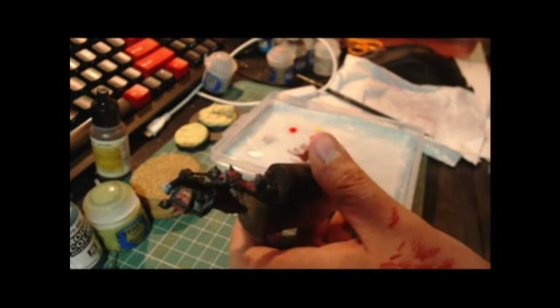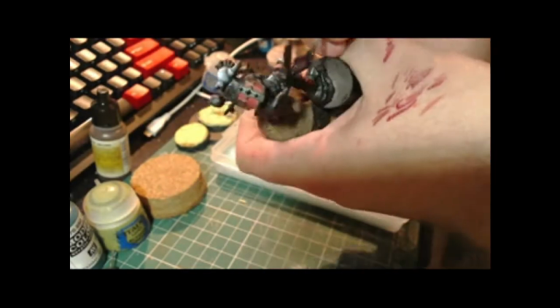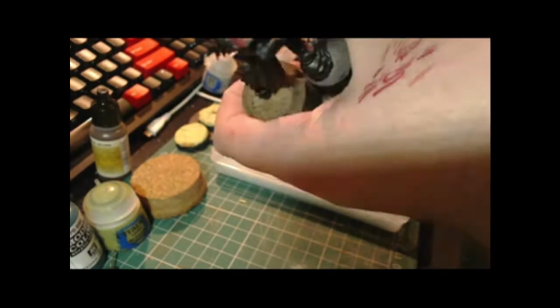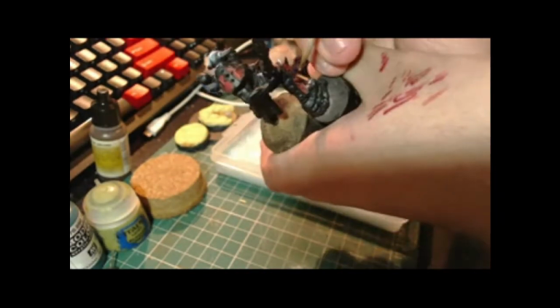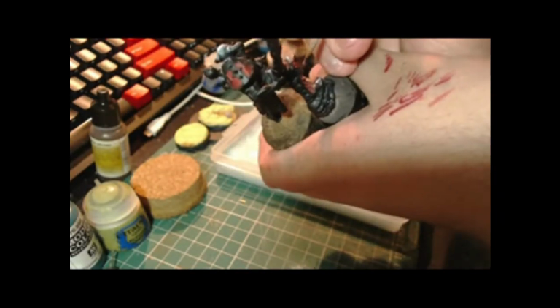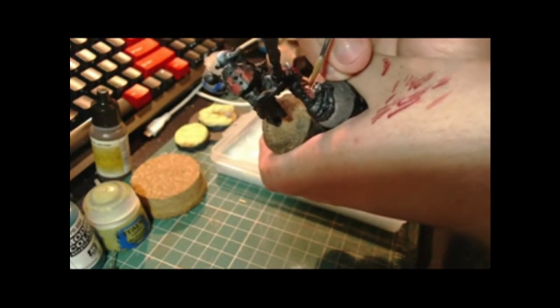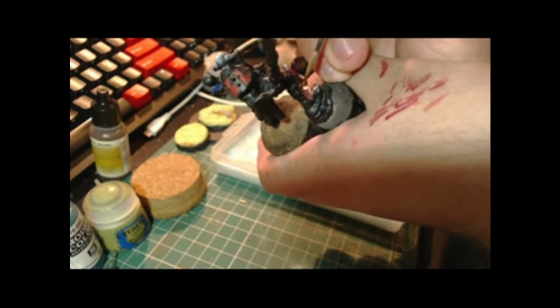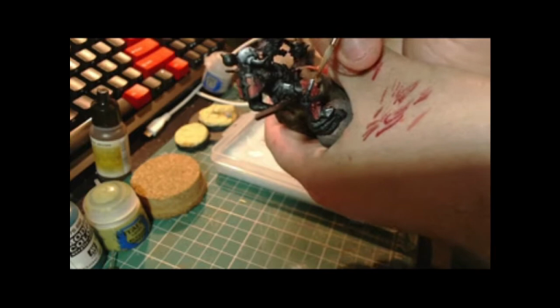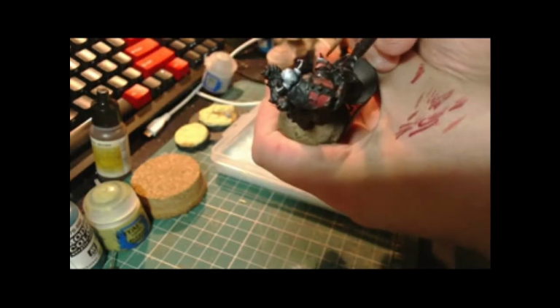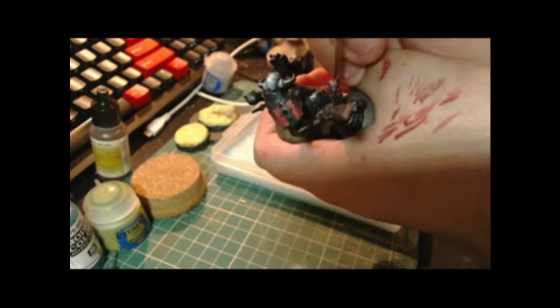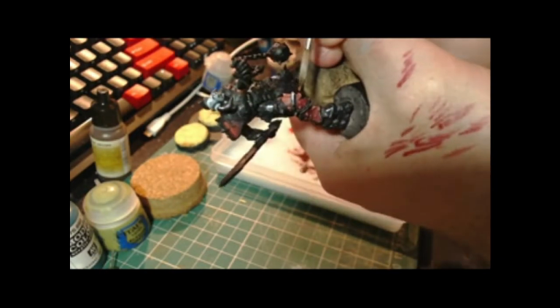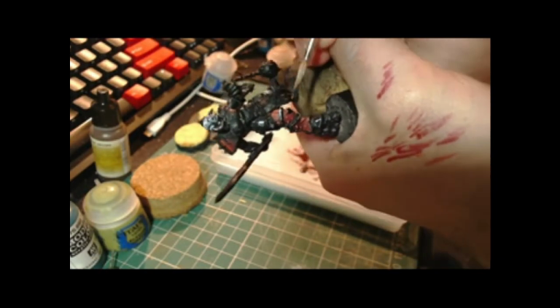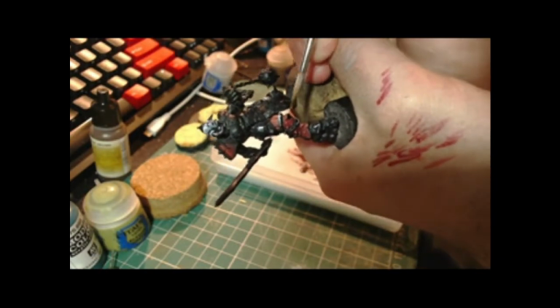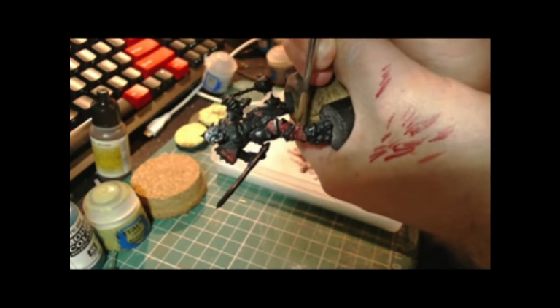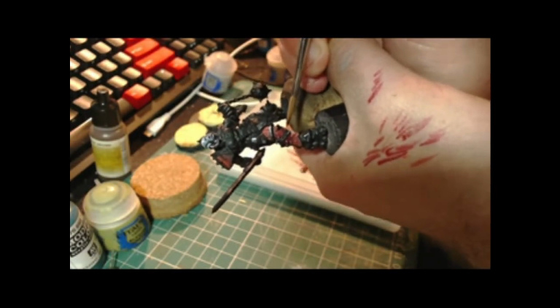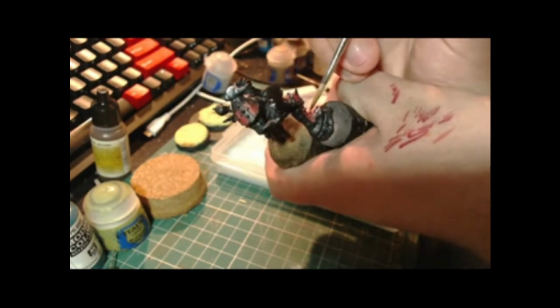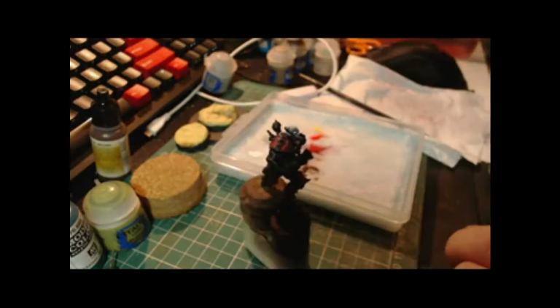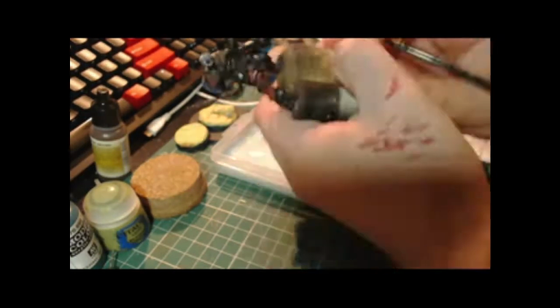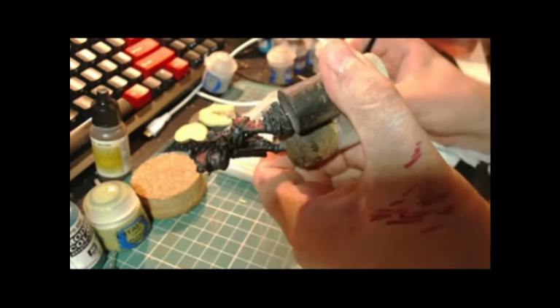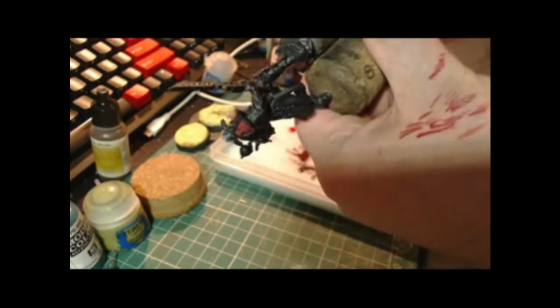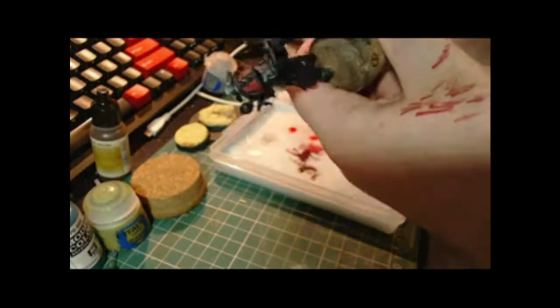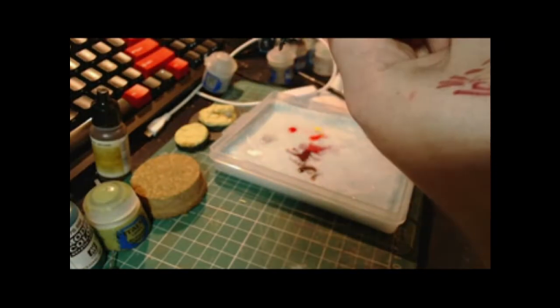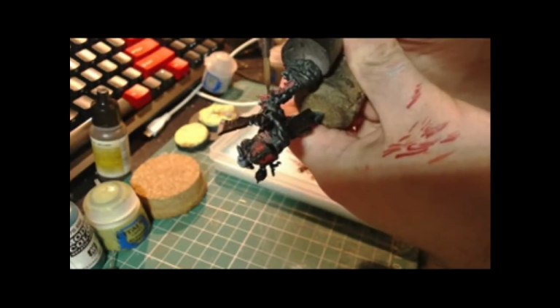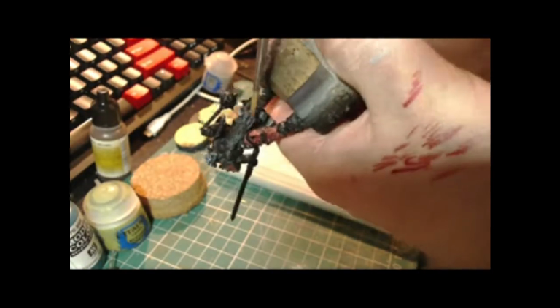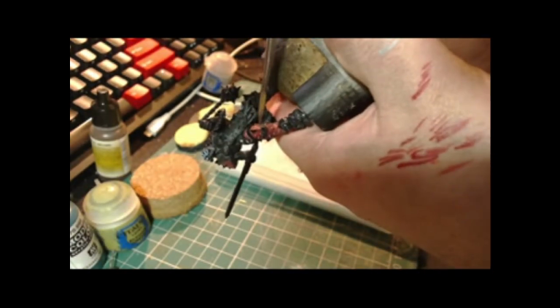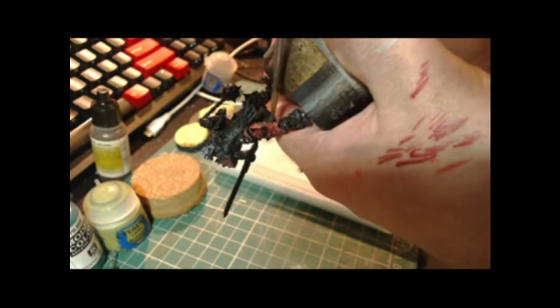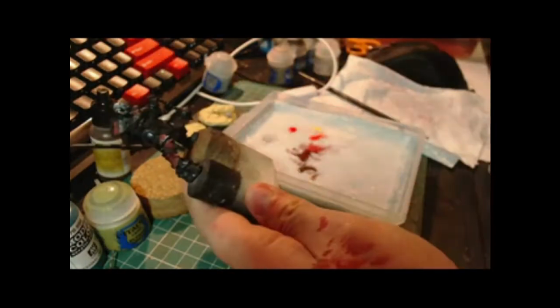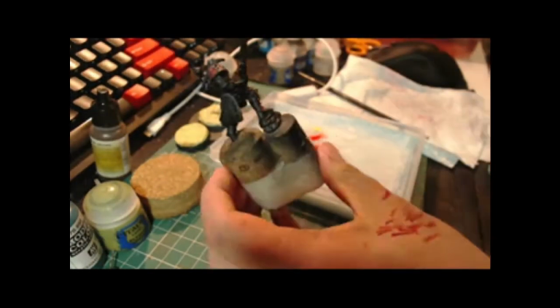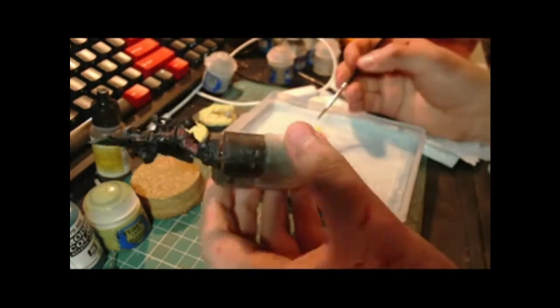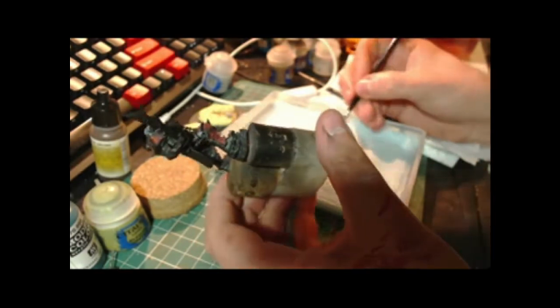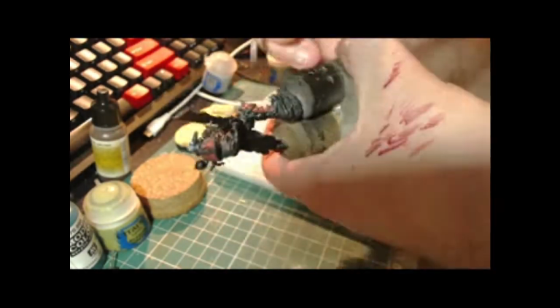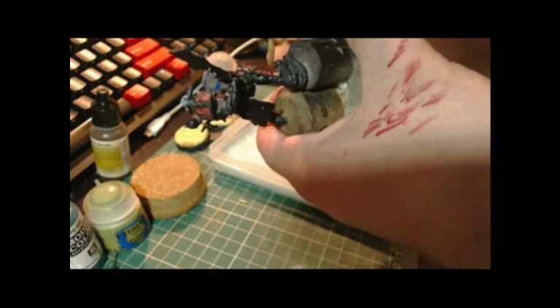And that's some of GW's Bloodletter Glaze, which I don't use yet but do use later, just to kind of bring those very orangey-yellow highlights back towards red and make the transitions a little less obvious.